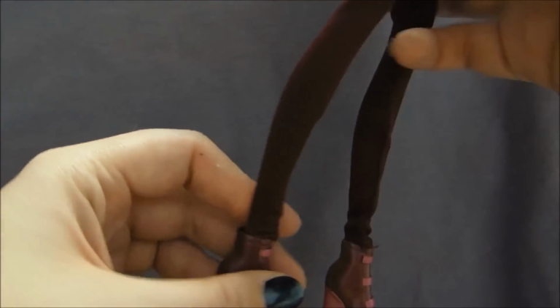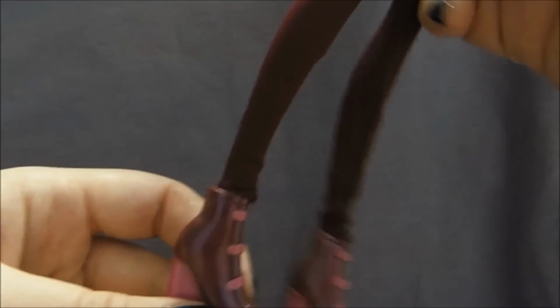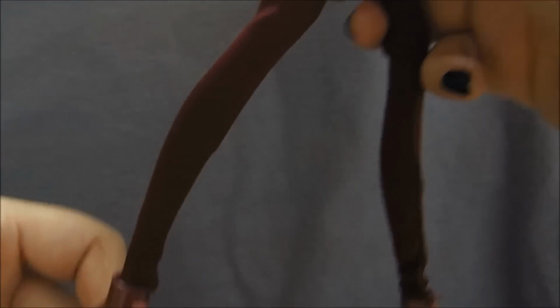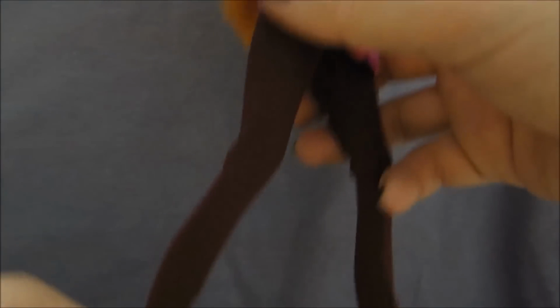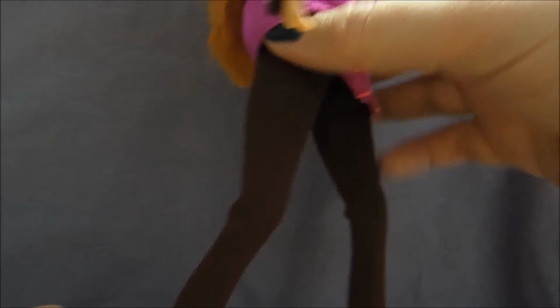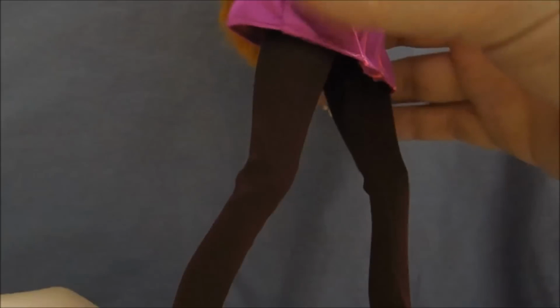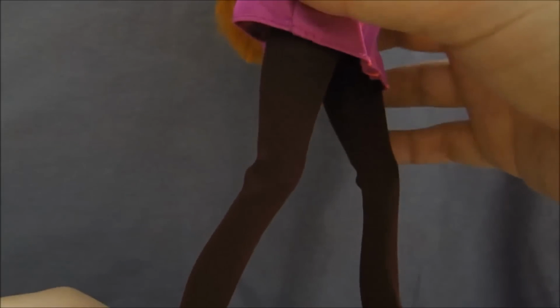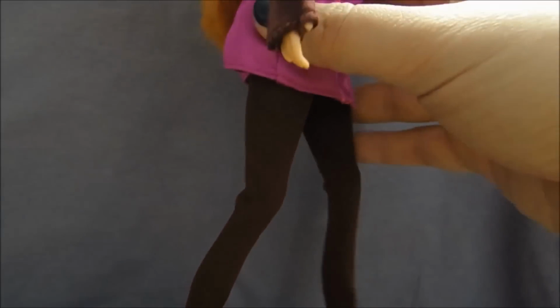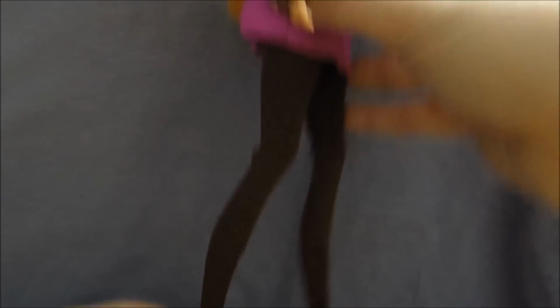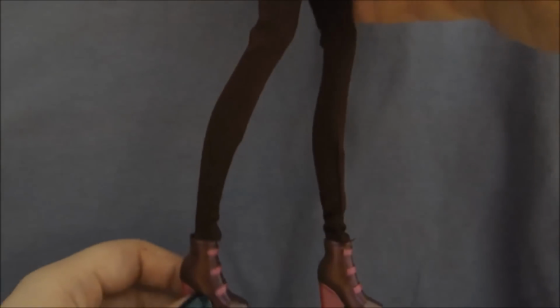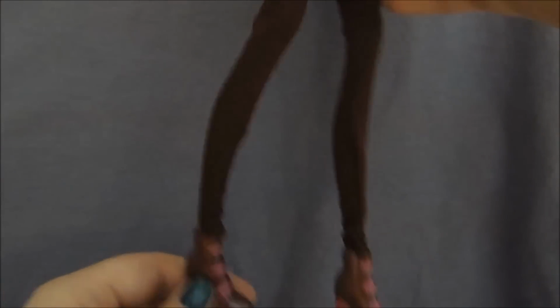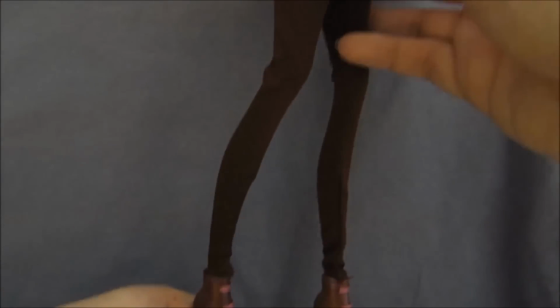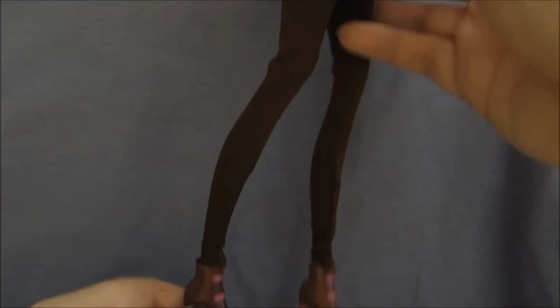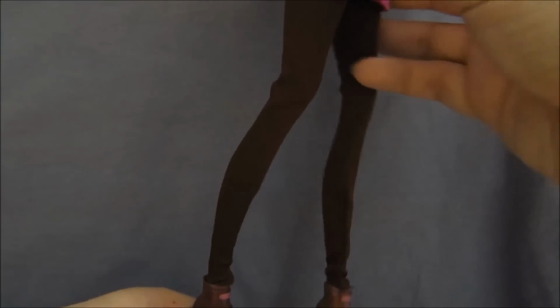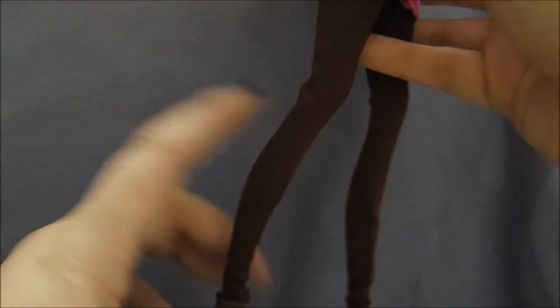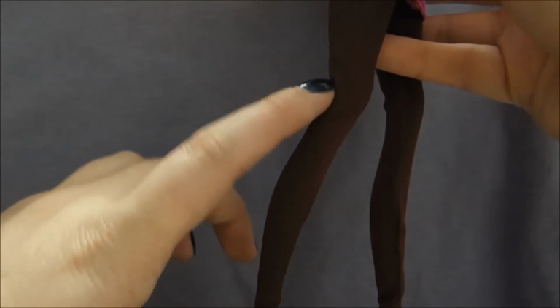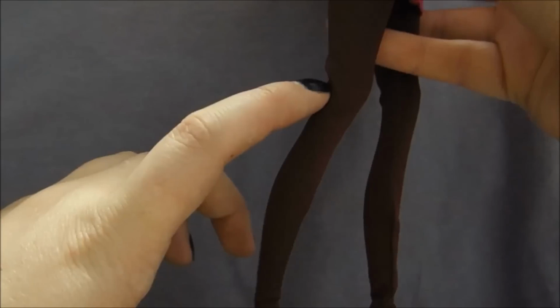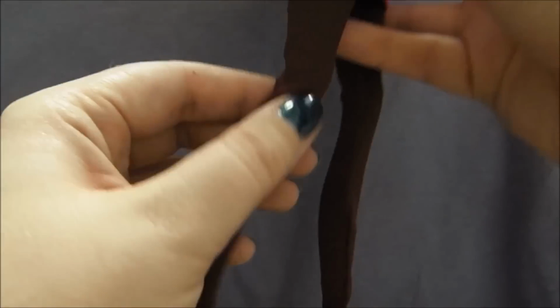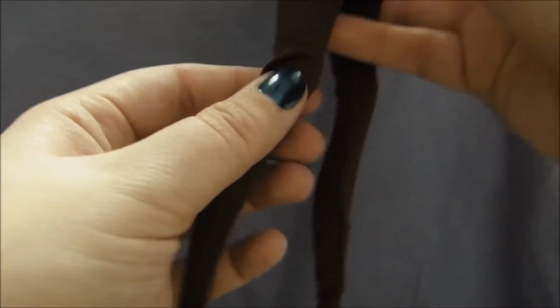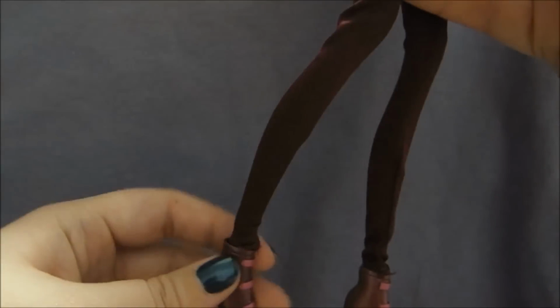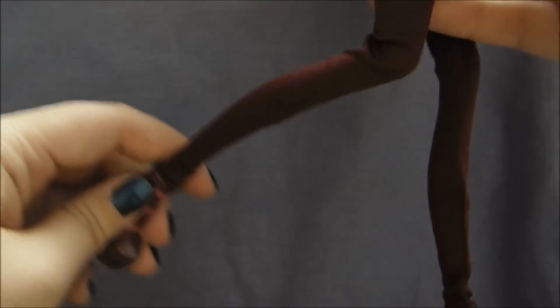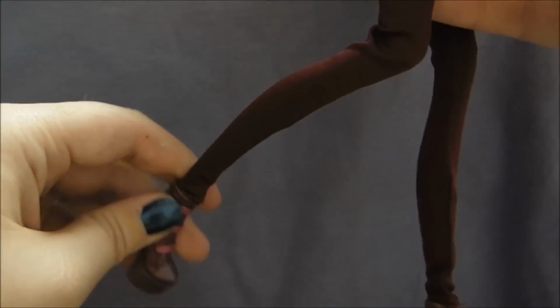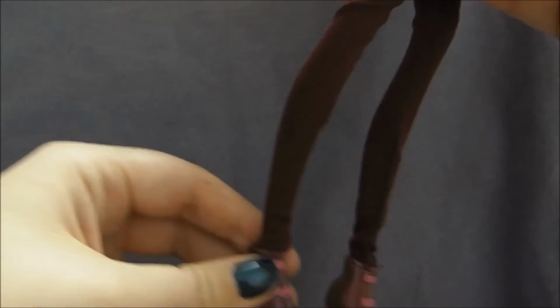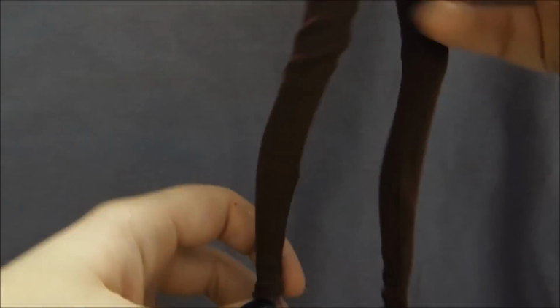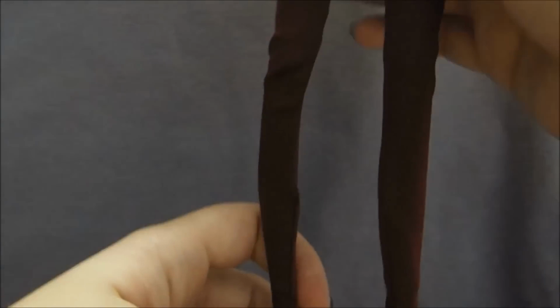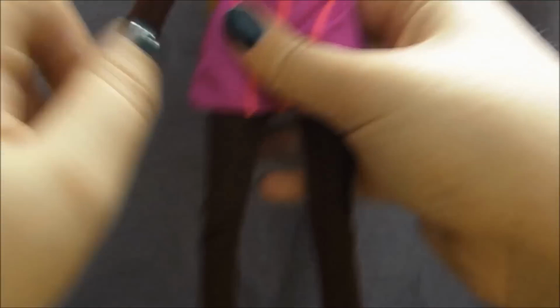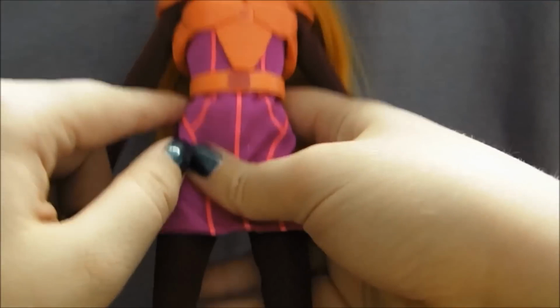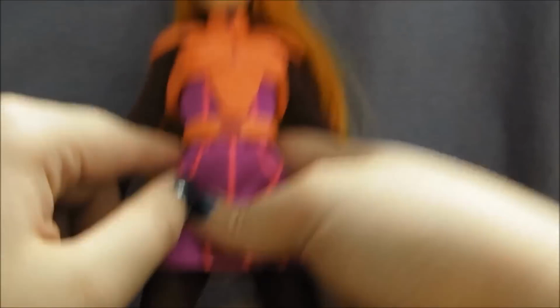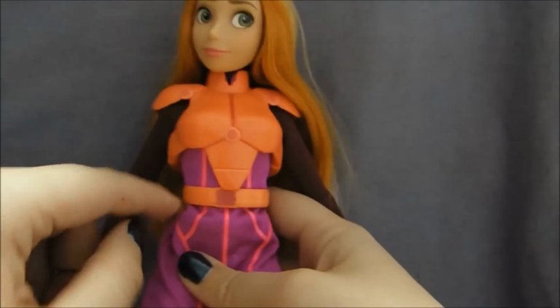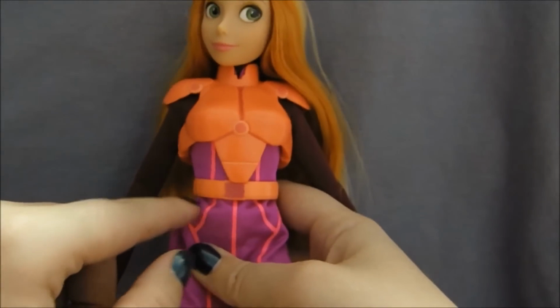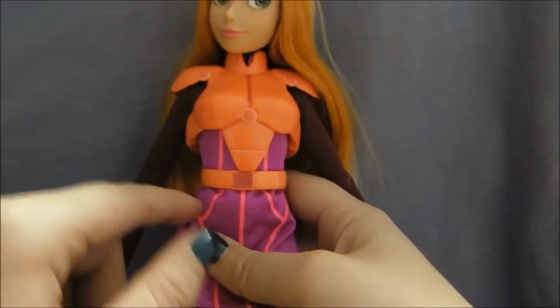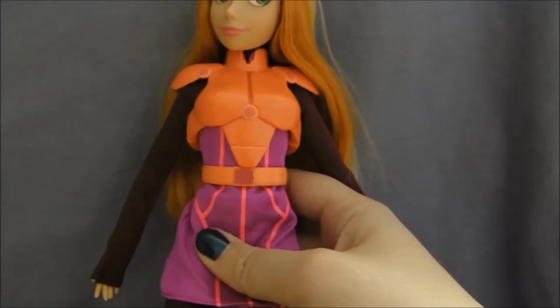Her legs are super, super skinny, which makes her look a lot like the character in the movie. All her height comes from her lower leg in particular, which is really, really long and skinny. Her actual torso is exactly the same.